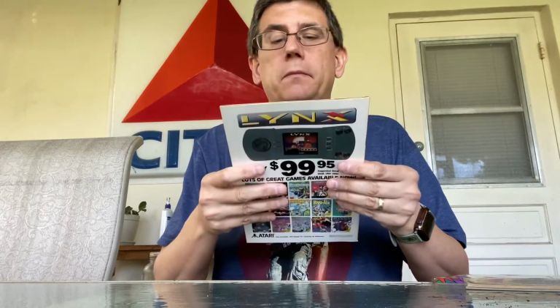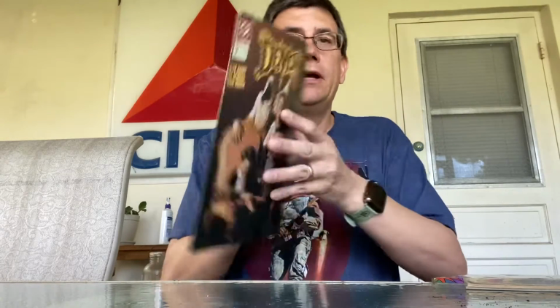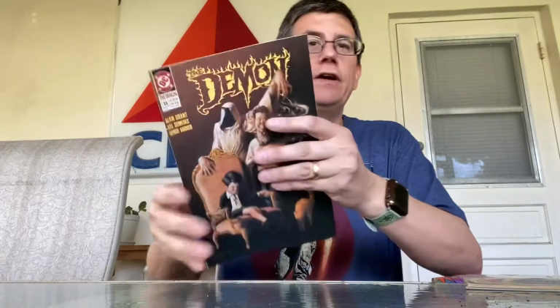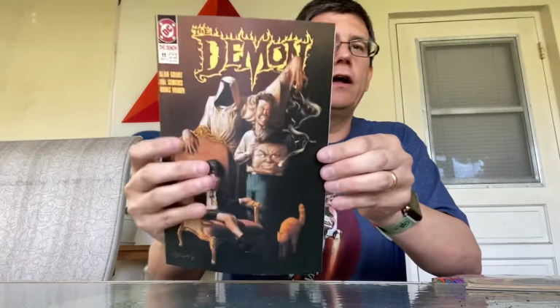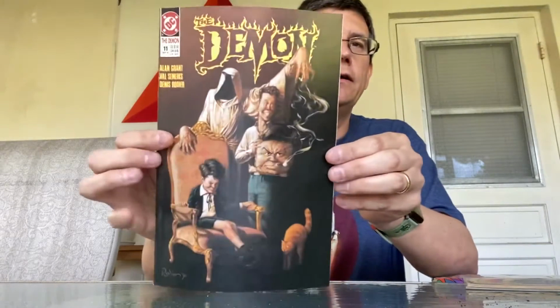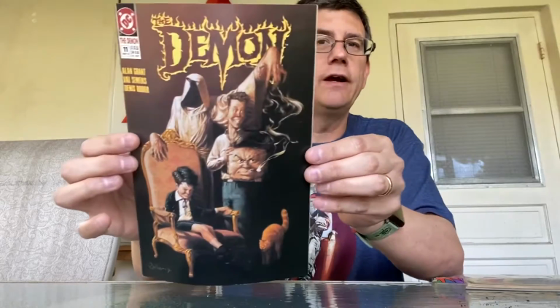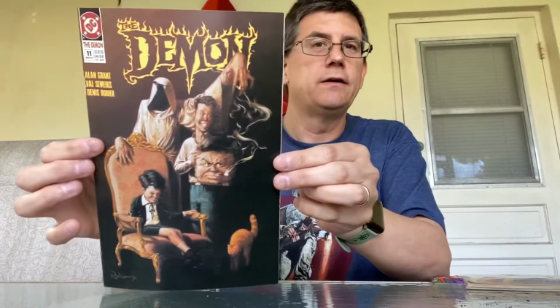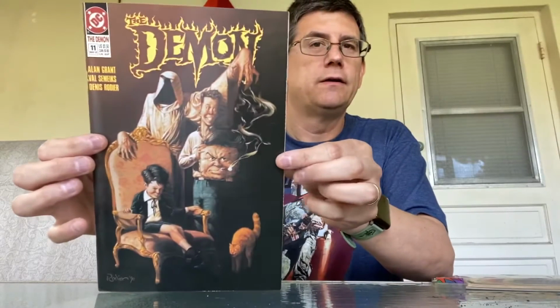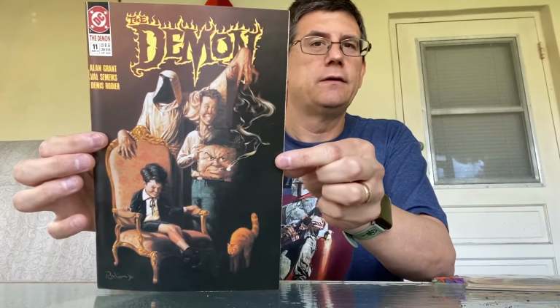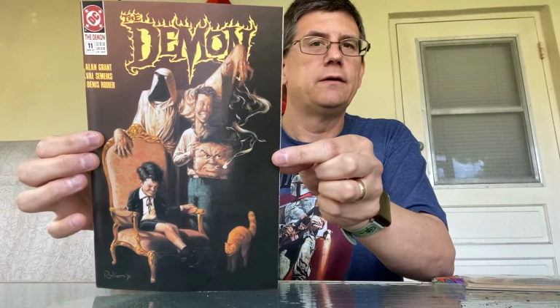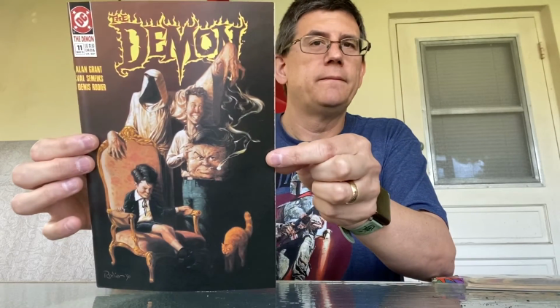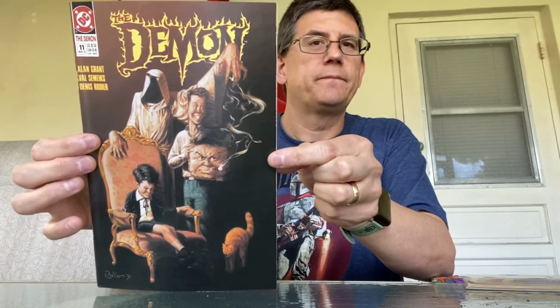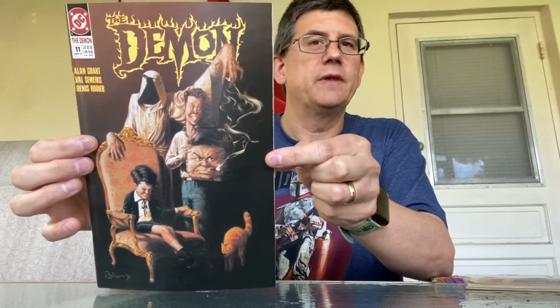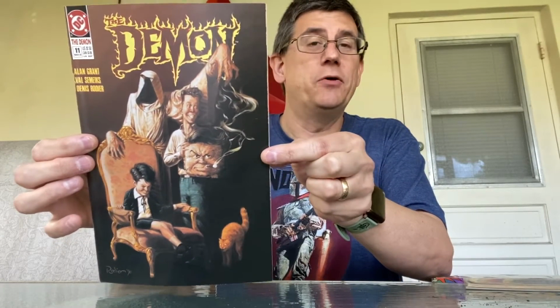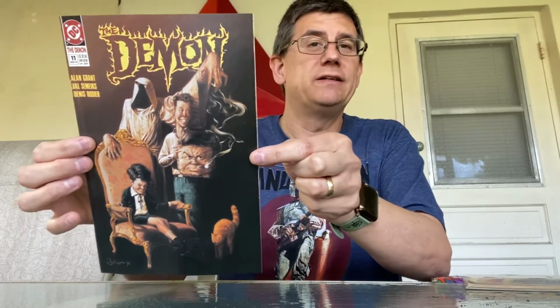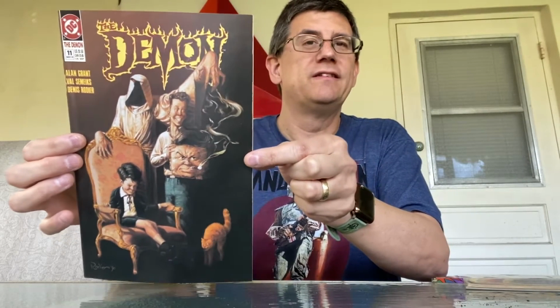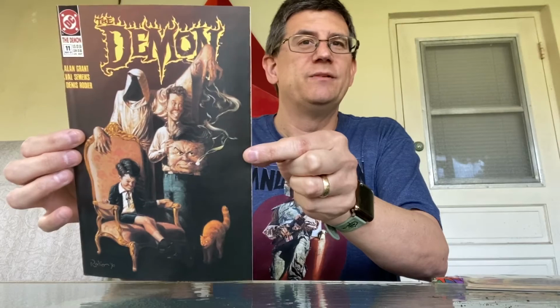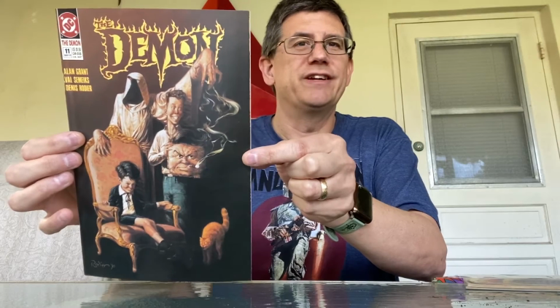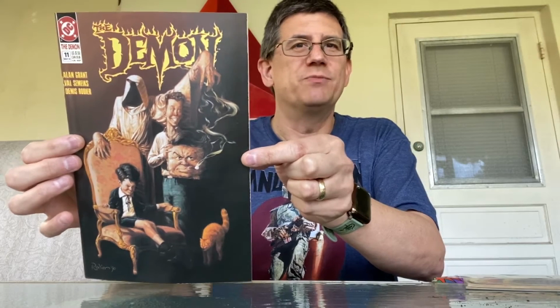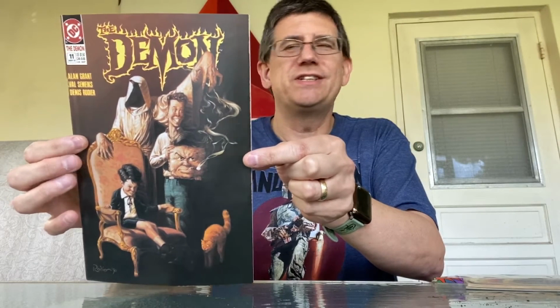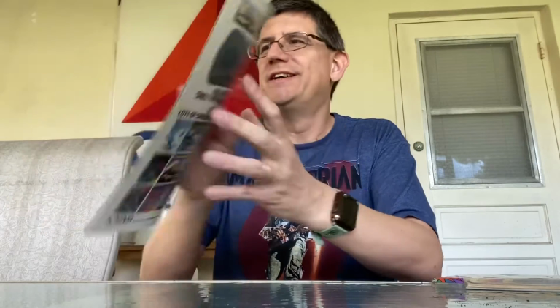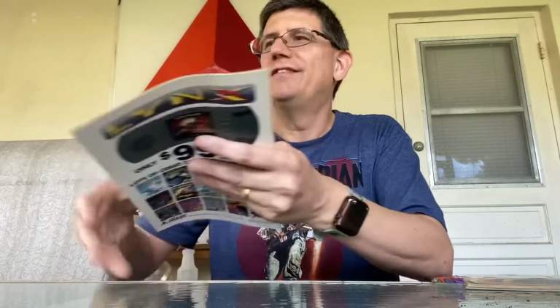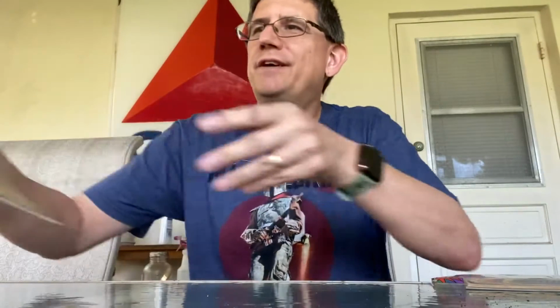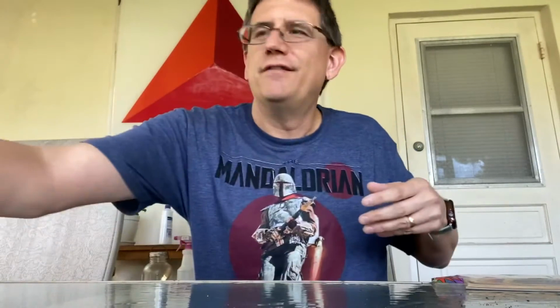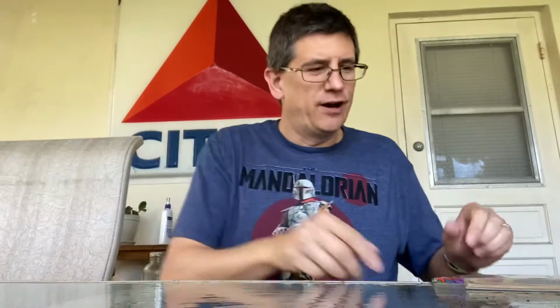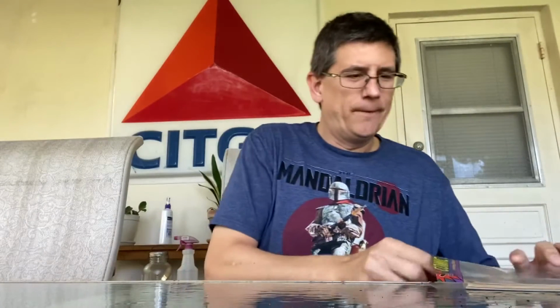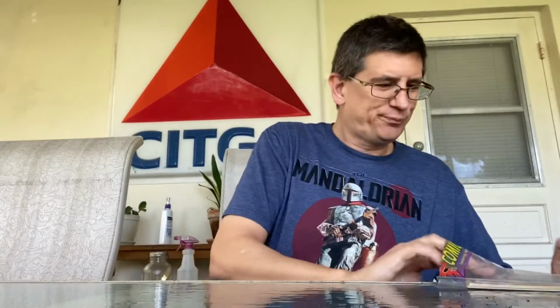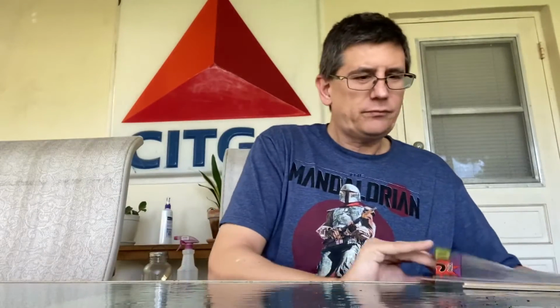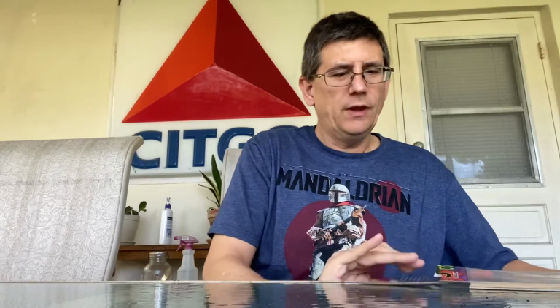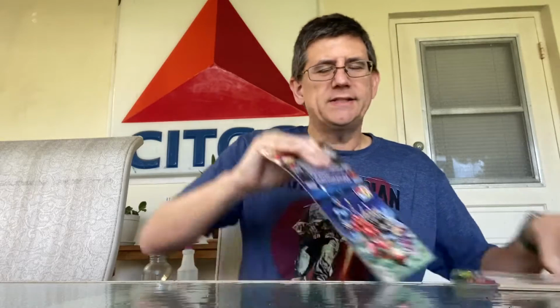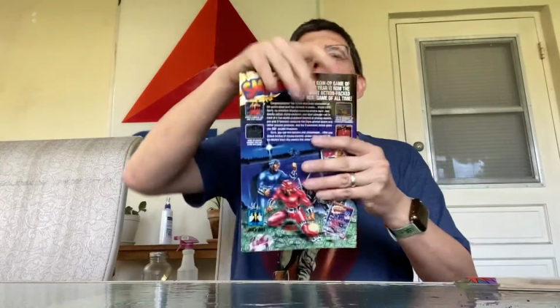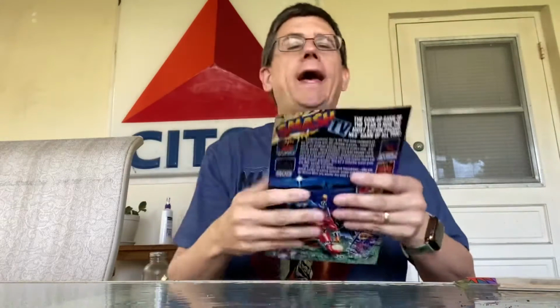Next up we have The Demon from DC, number 11. This one's in really rough shape — kind of a funky little cover there. Again, no idea; I'll have to do some research and figure it all out.